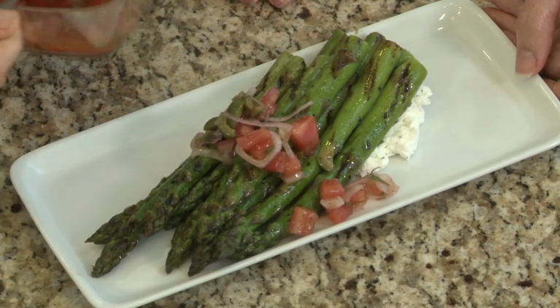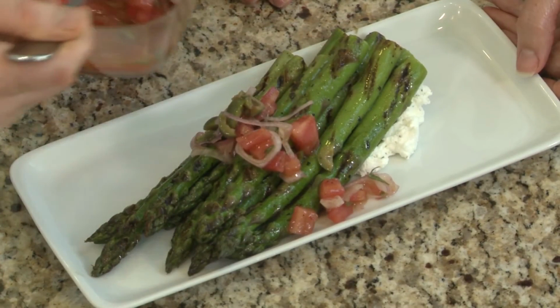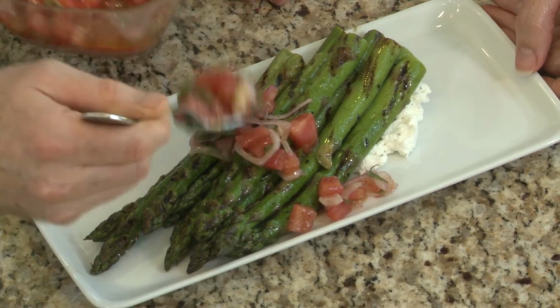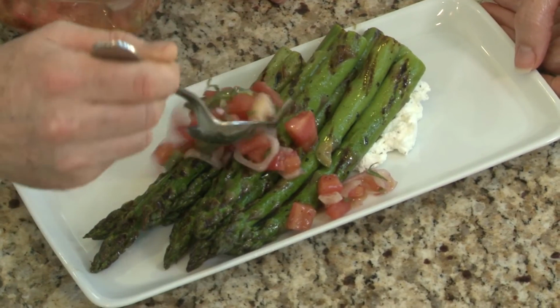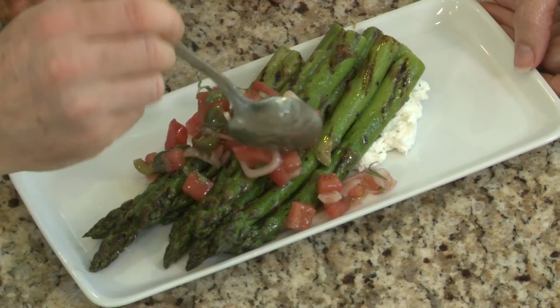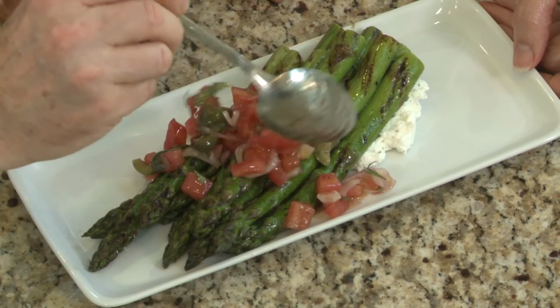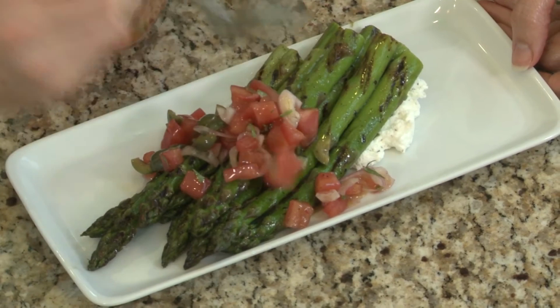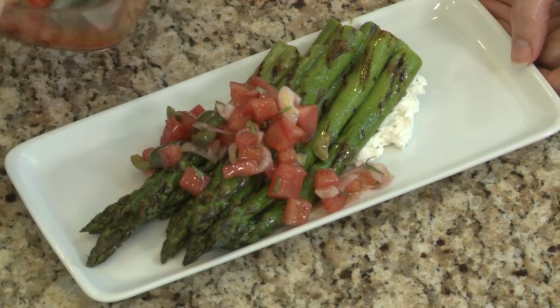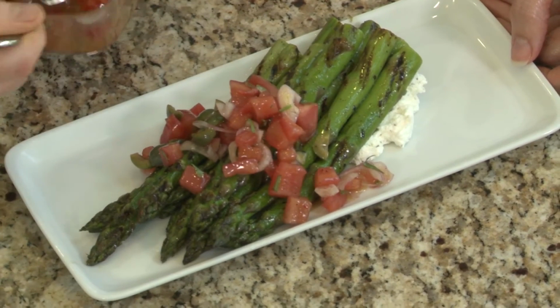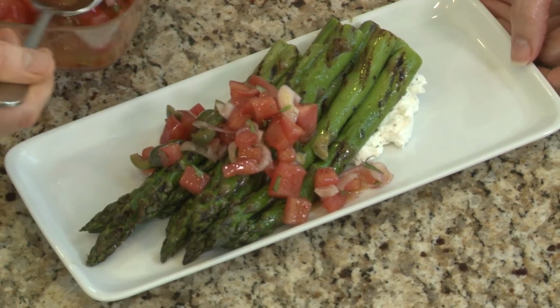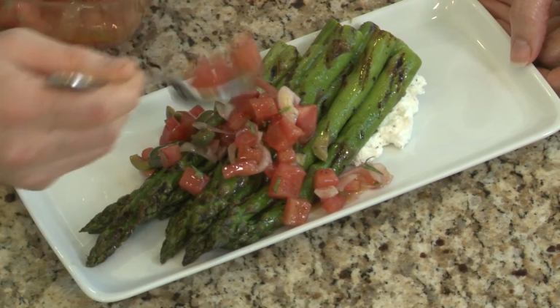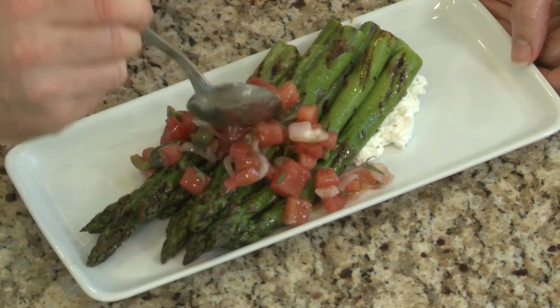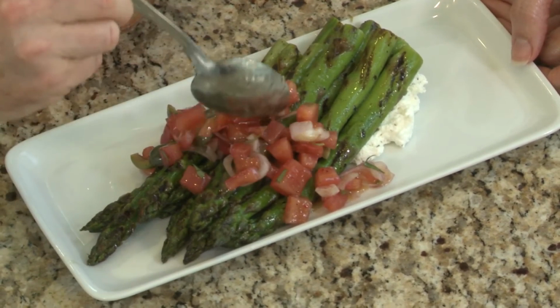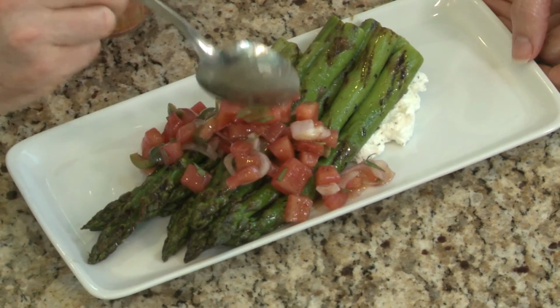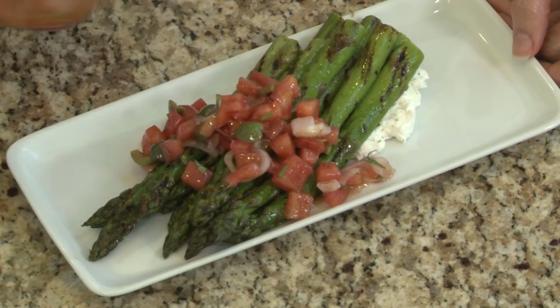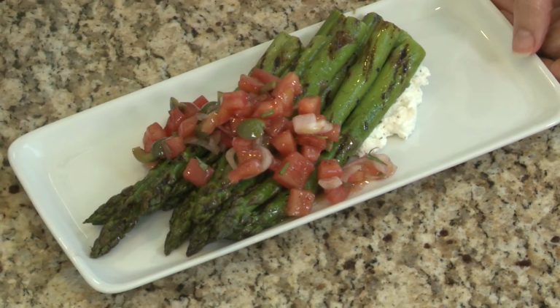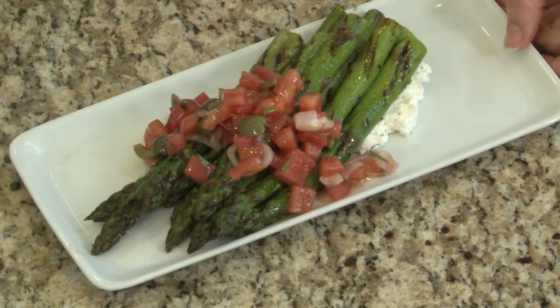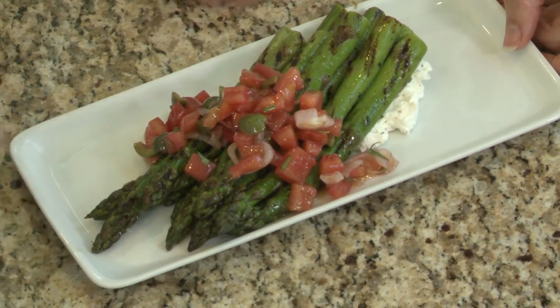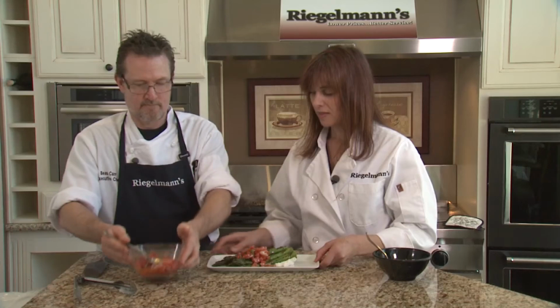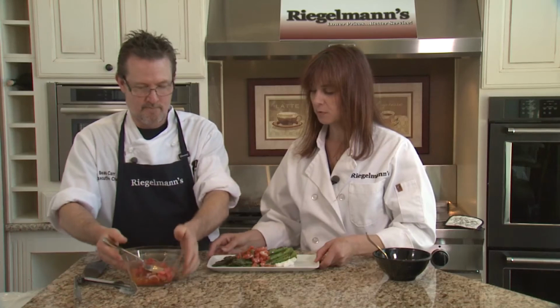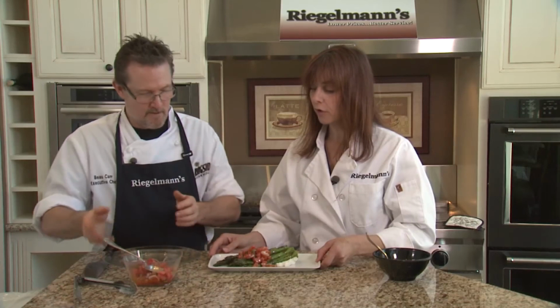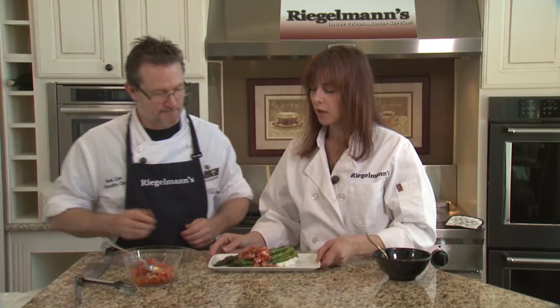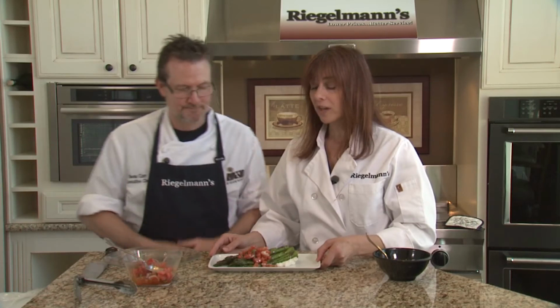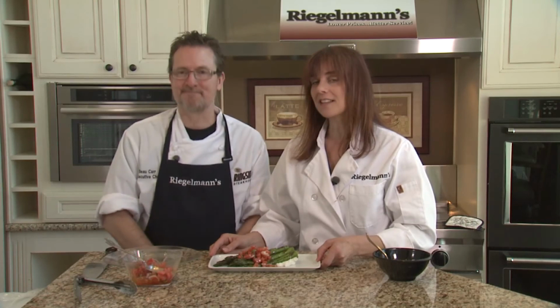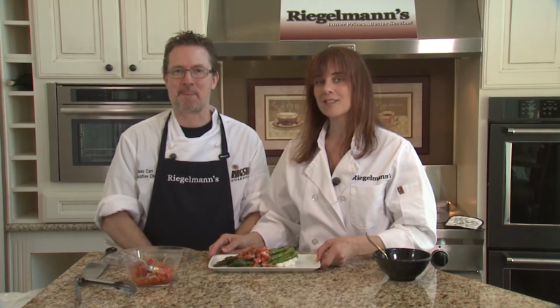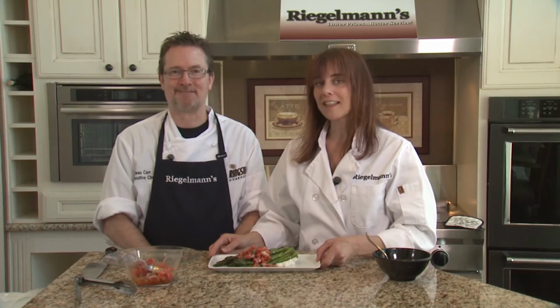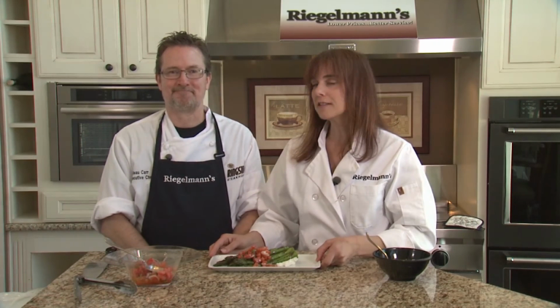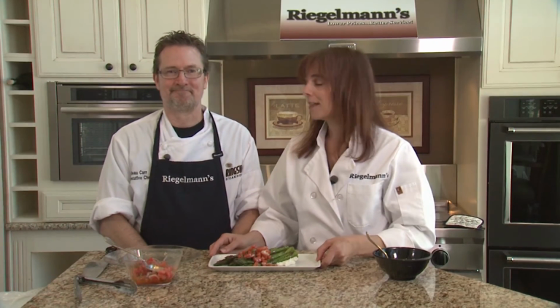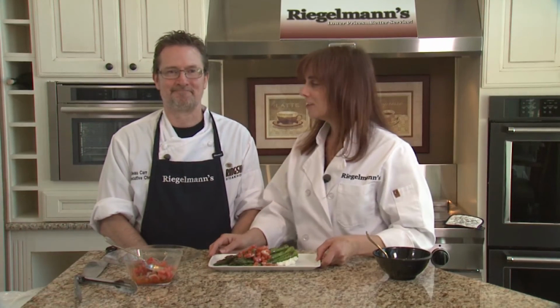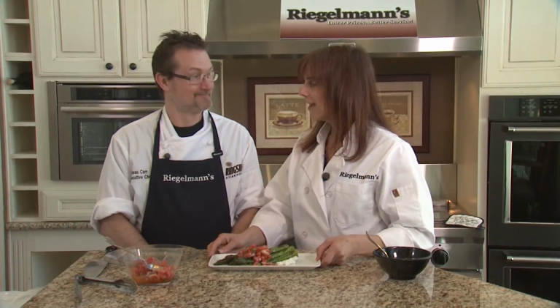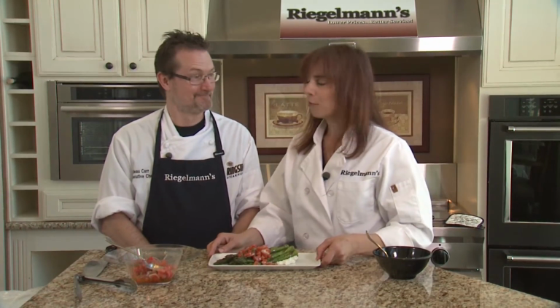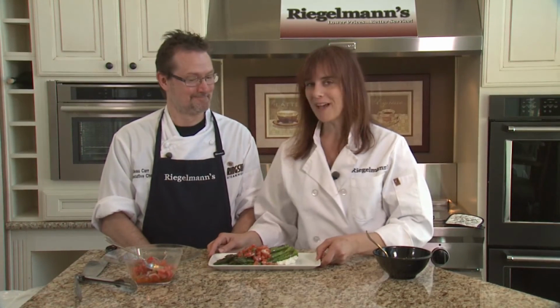And then we'll finish it up with our tomato concassé. That looks great! This is beautiful. We're going to take this outside and let someone lucky try it and we'll be right back.